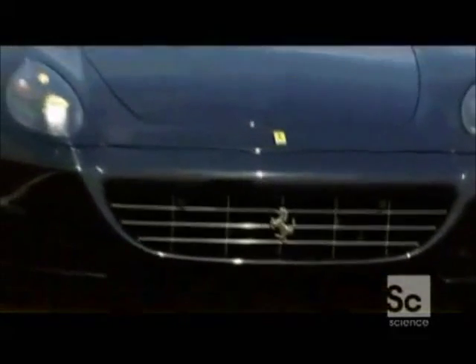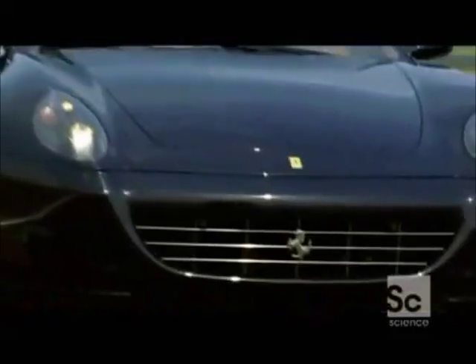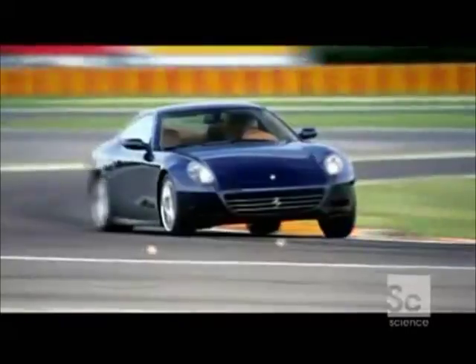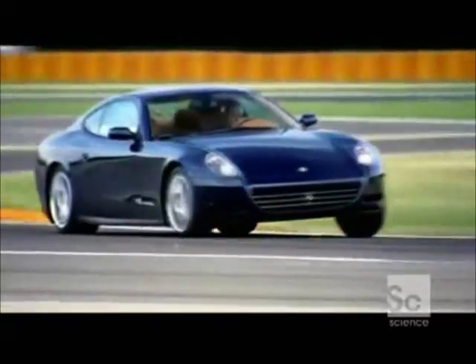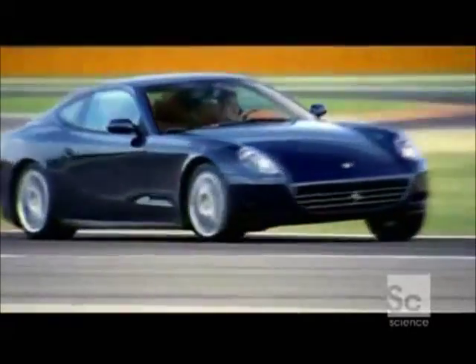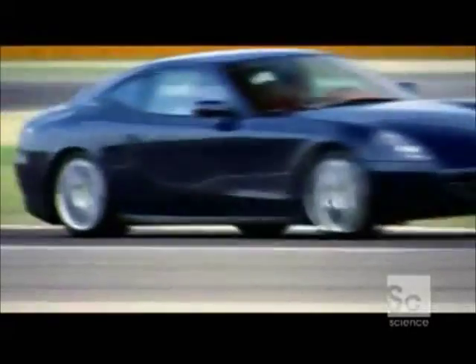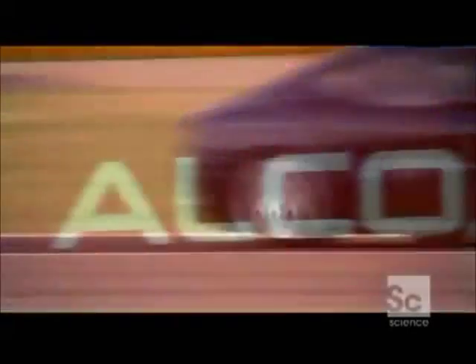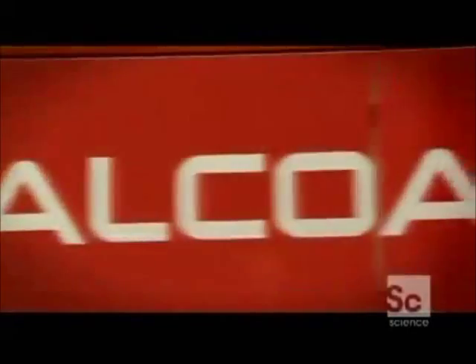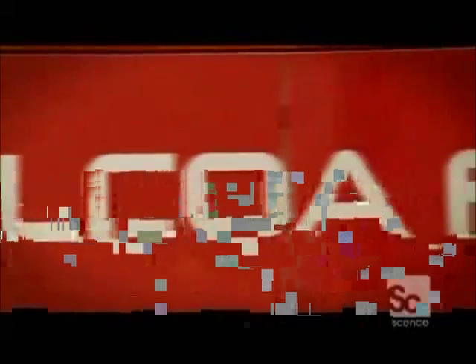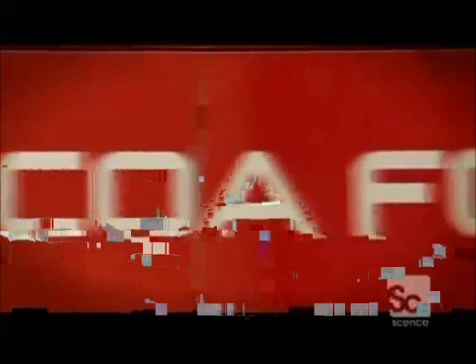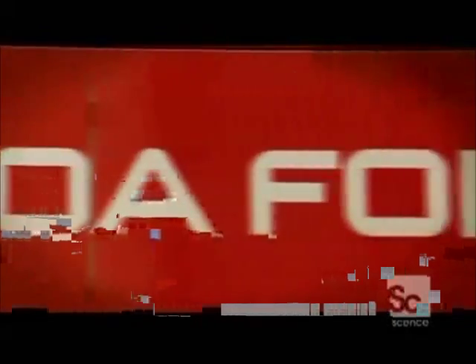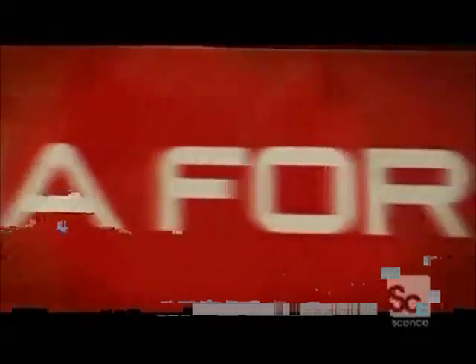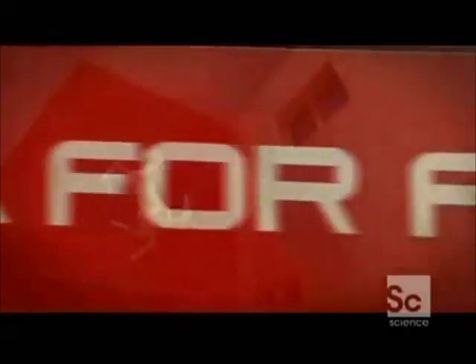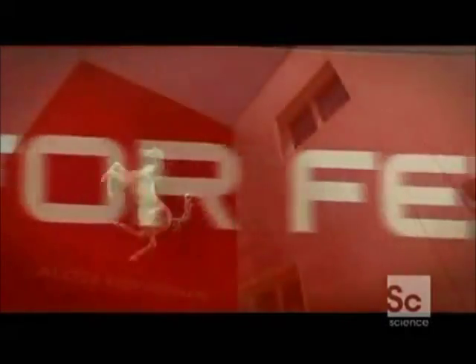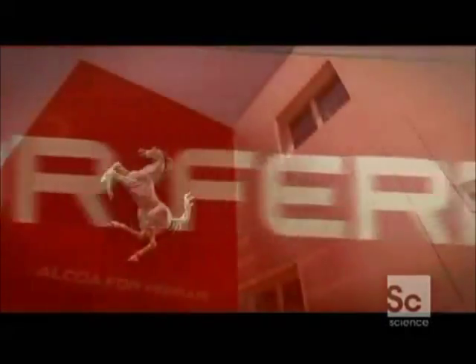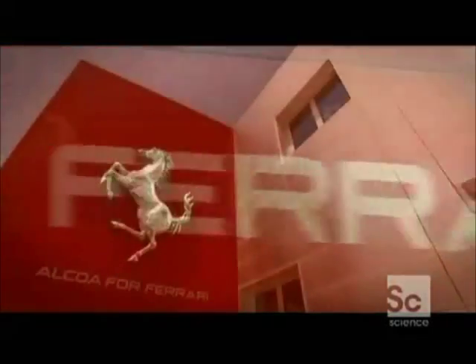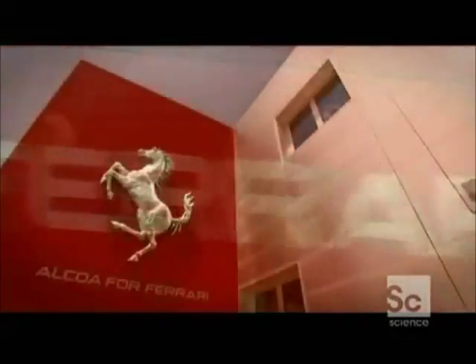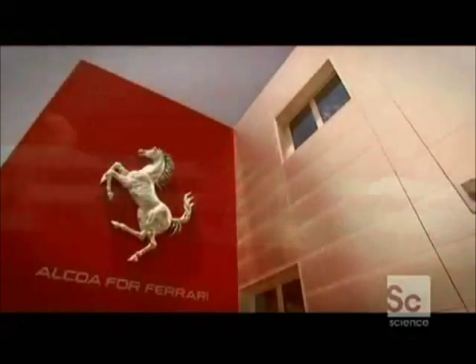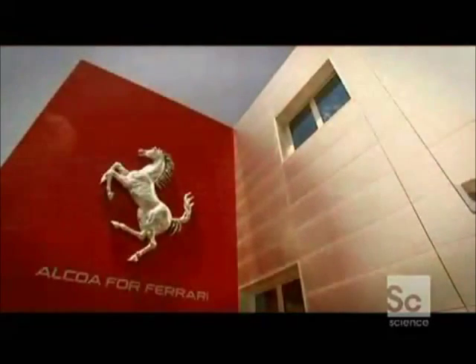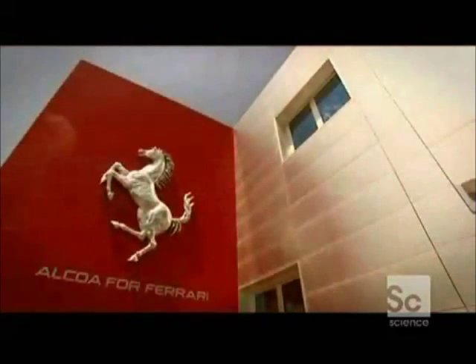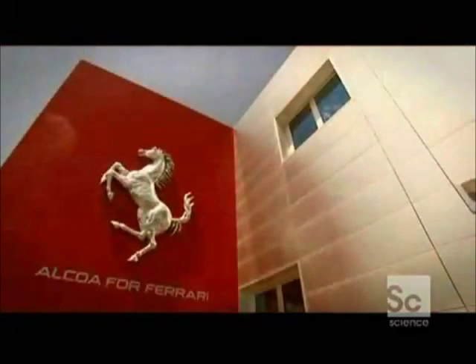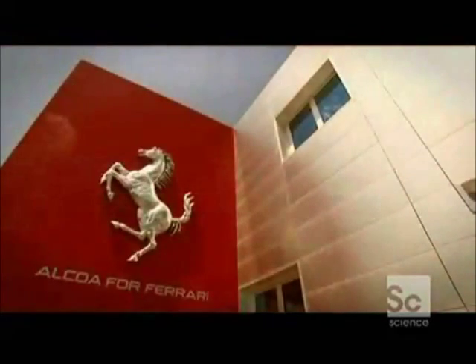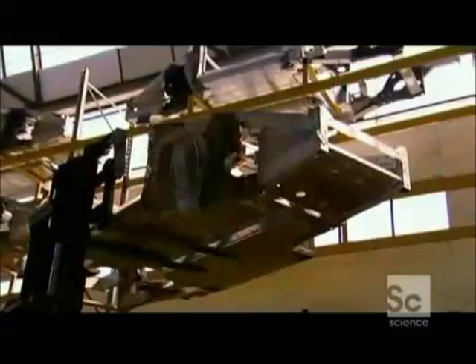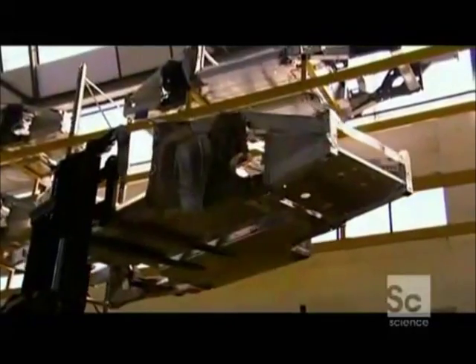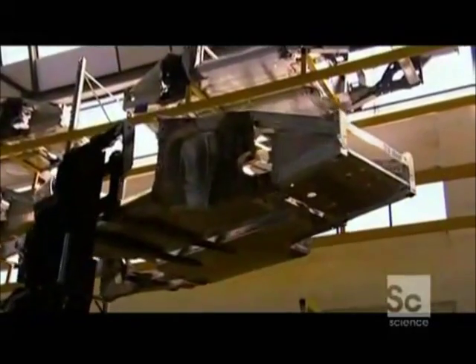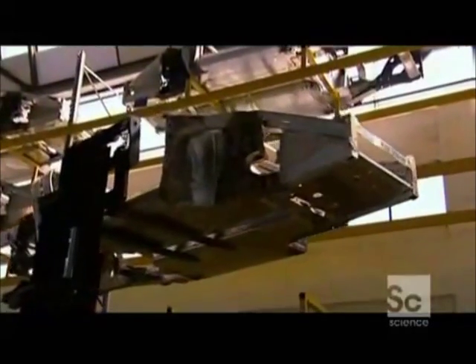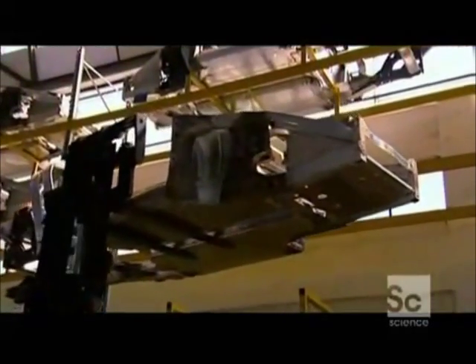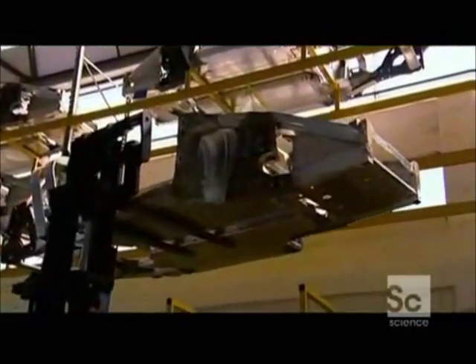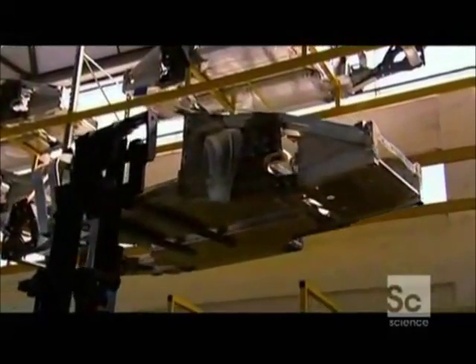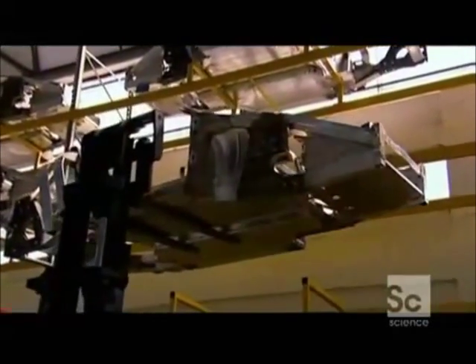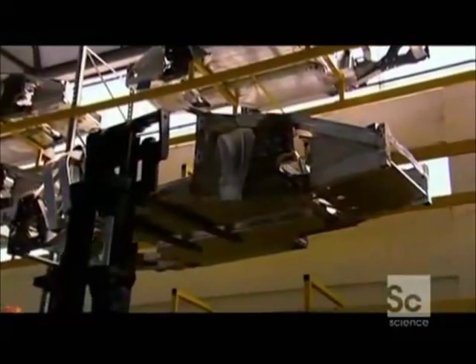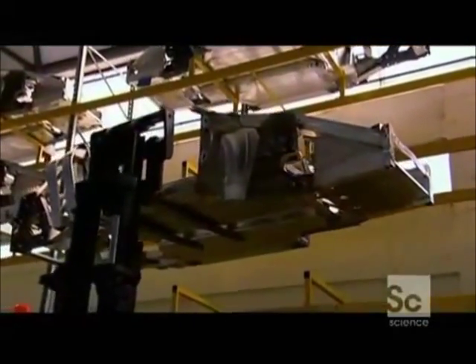They teamed up with the world's leading producer of aluminum, Alcoa, and drew upon technology originally developed for the aerospace industry to create the space frame.